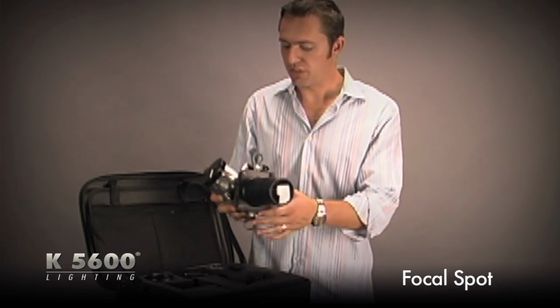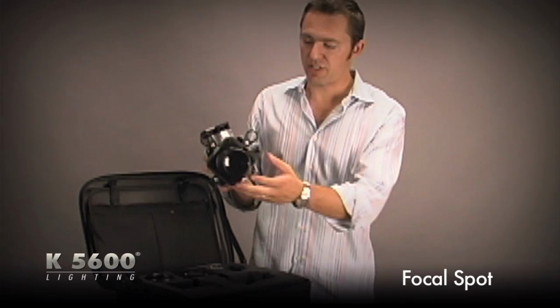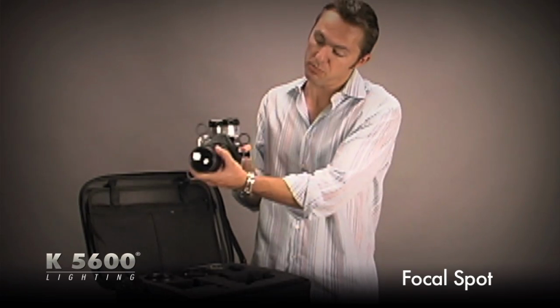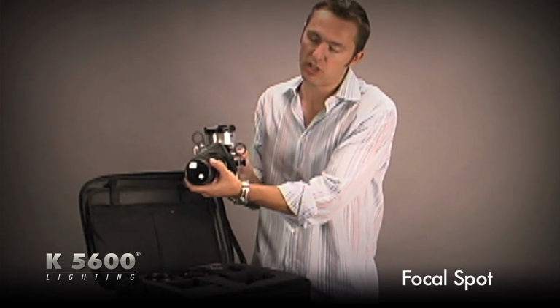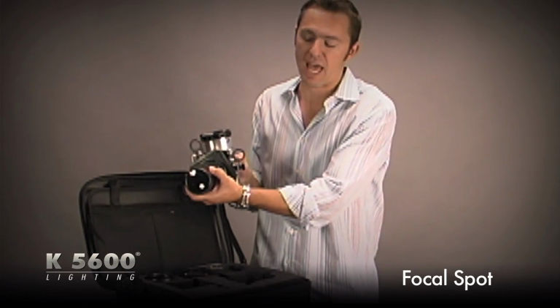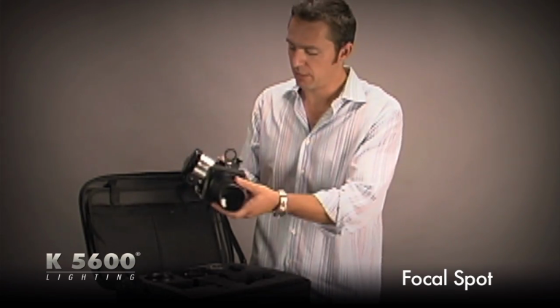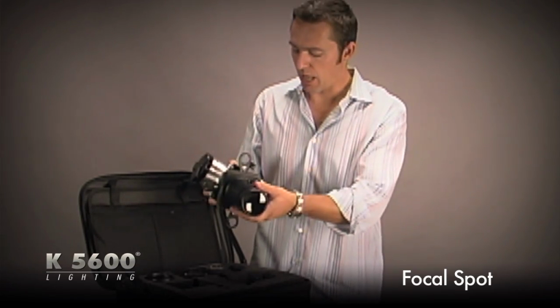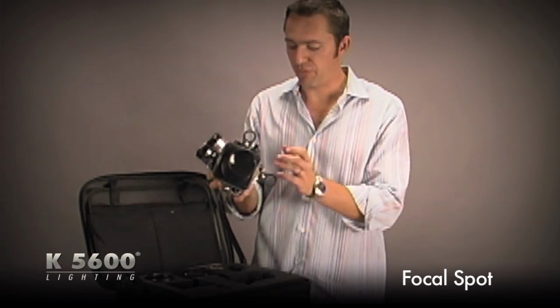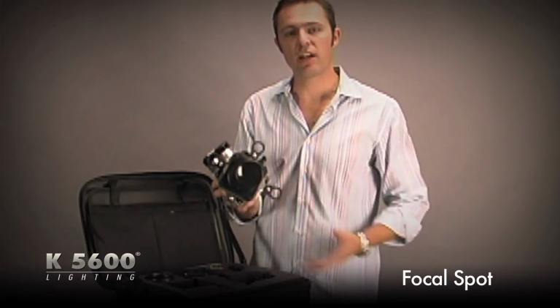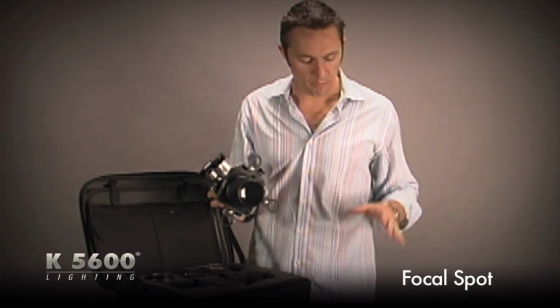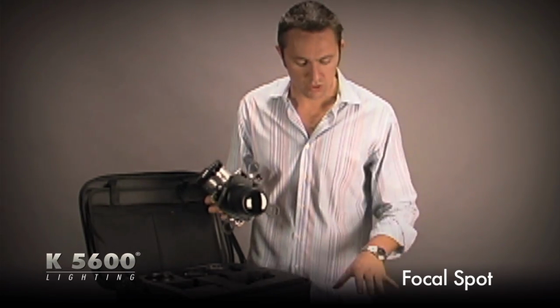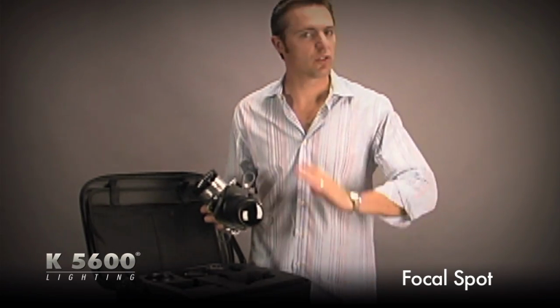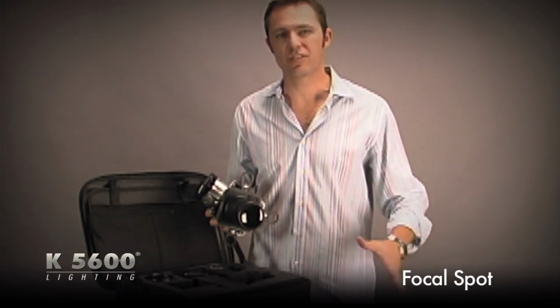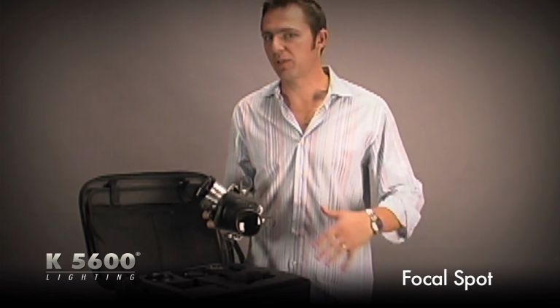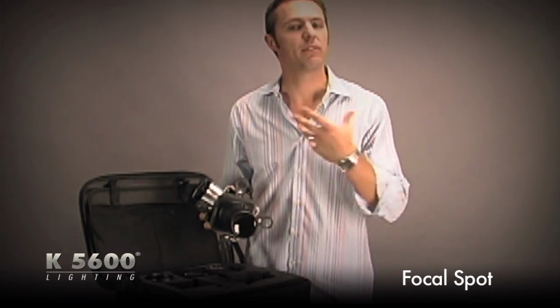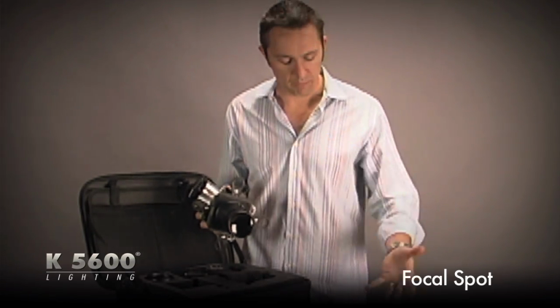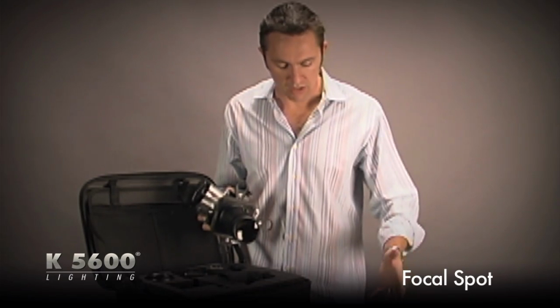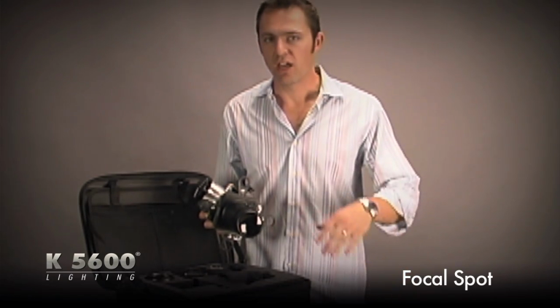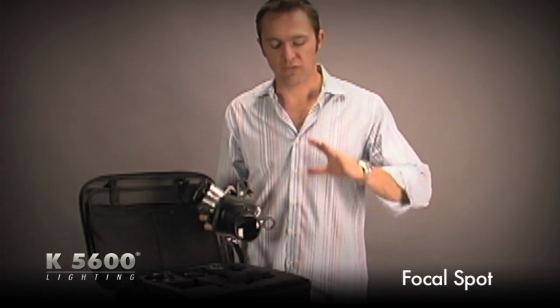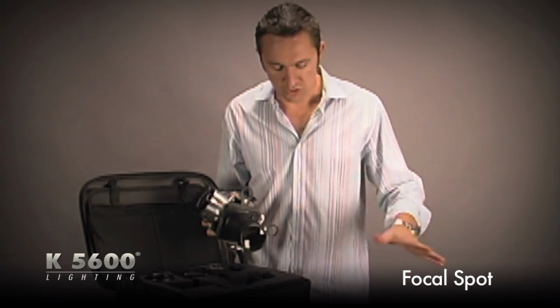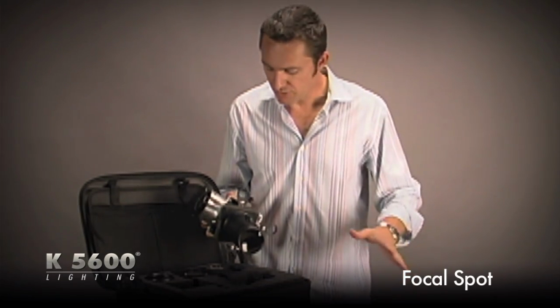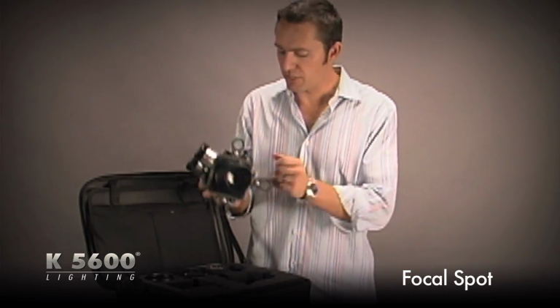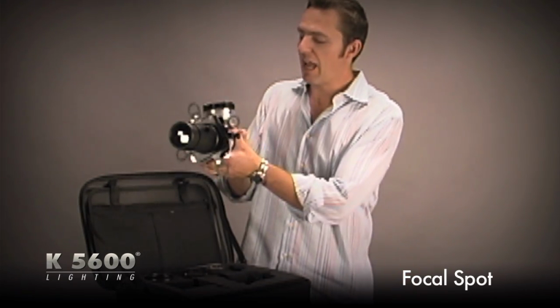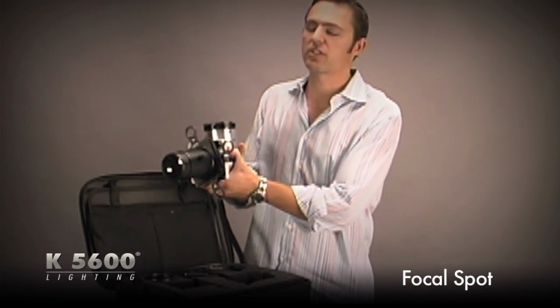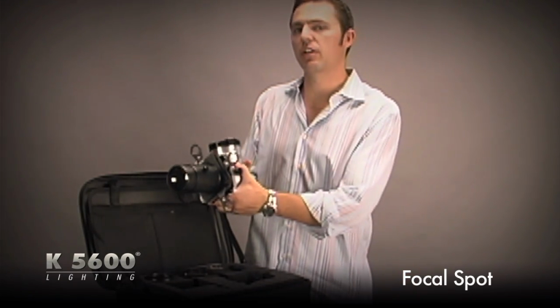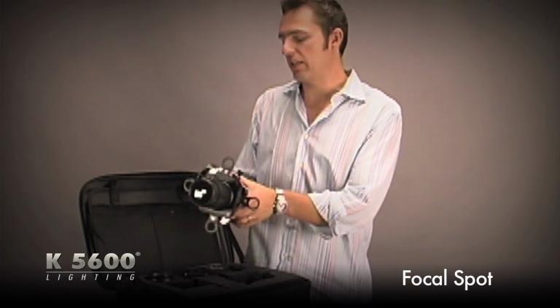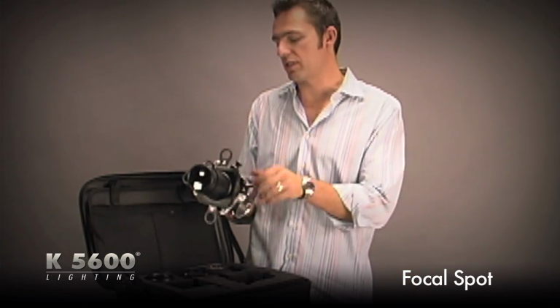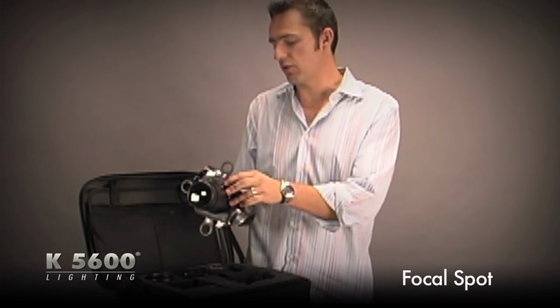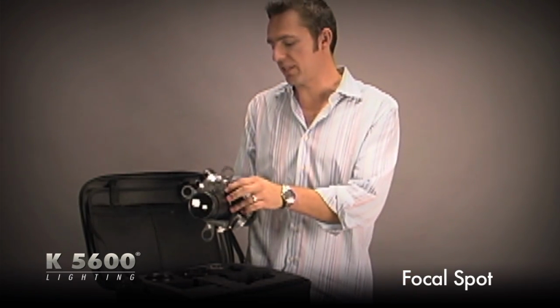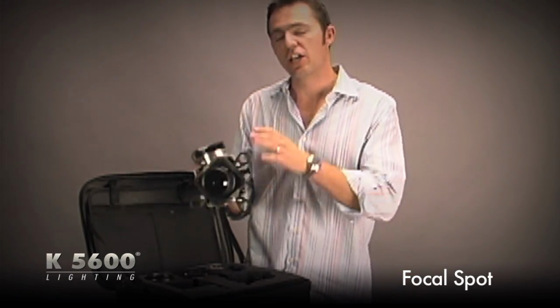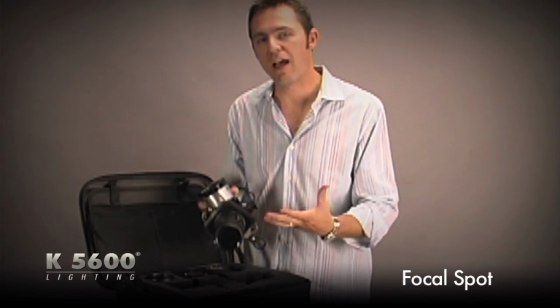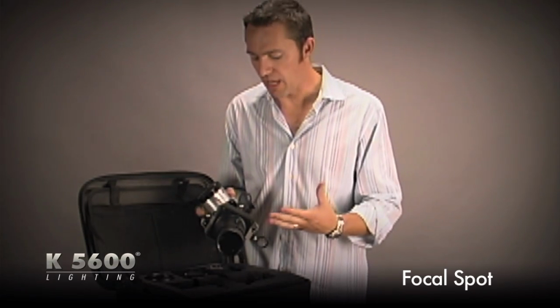It's very similar to an ETC Source 4 product, but the difference is it's much more compact. It fits right on top of the Joker Bug. There's no disassembly — I don't have to take my beaker off, I don't have to change lamp centers. Everything's lined up right here in this nice little package. Travels nice.